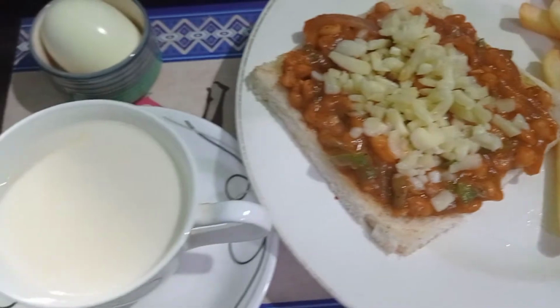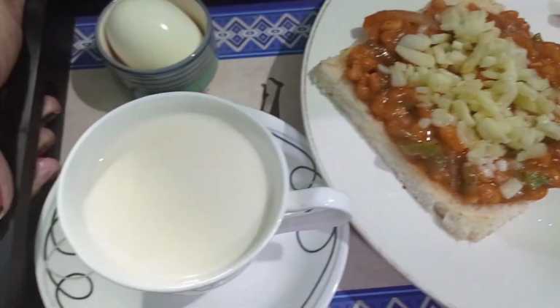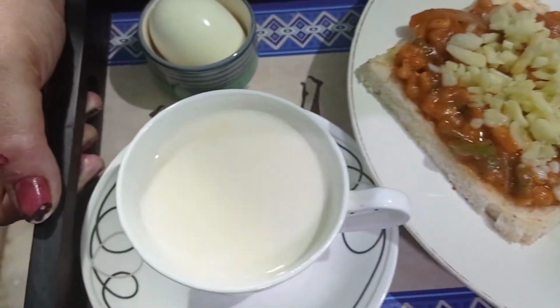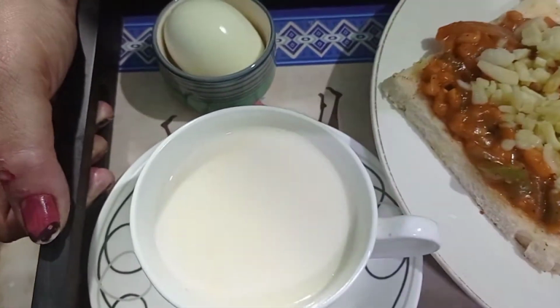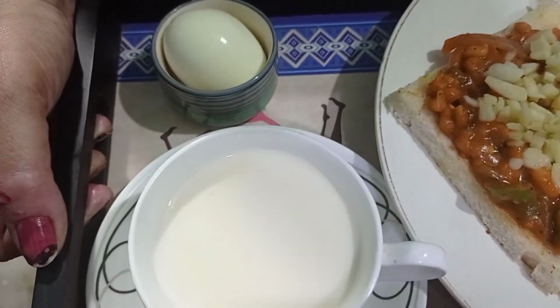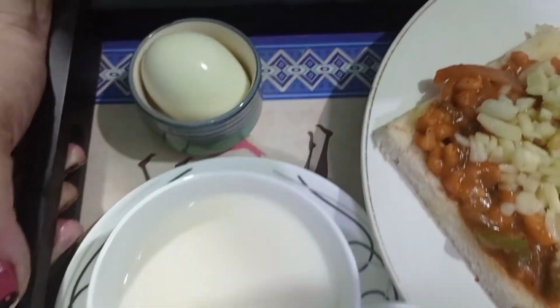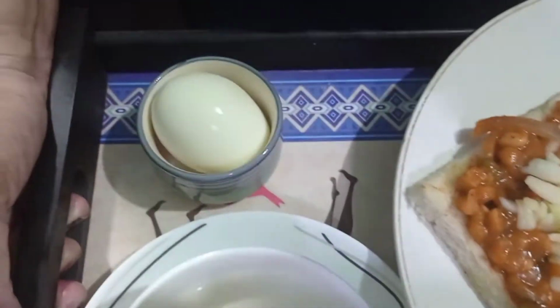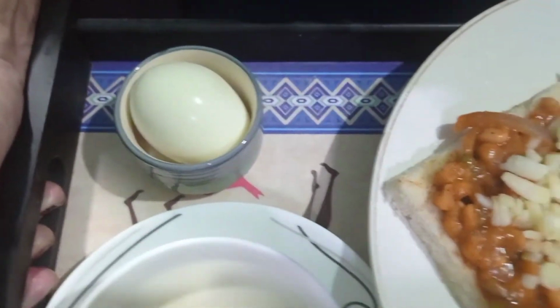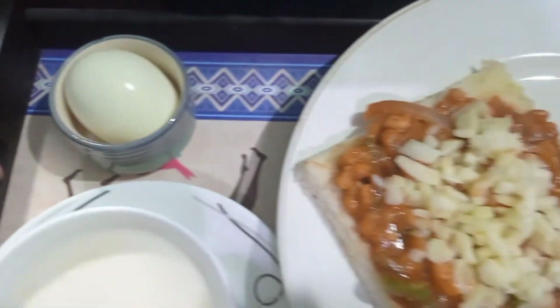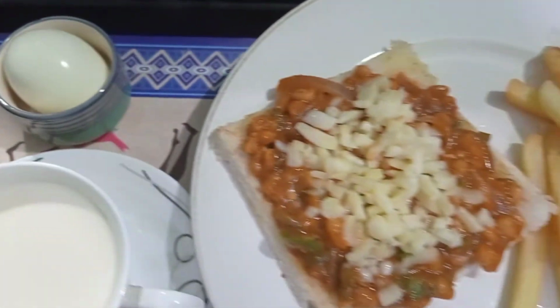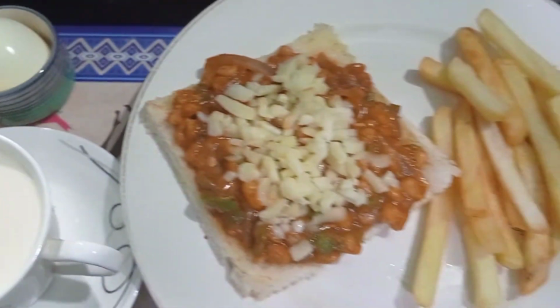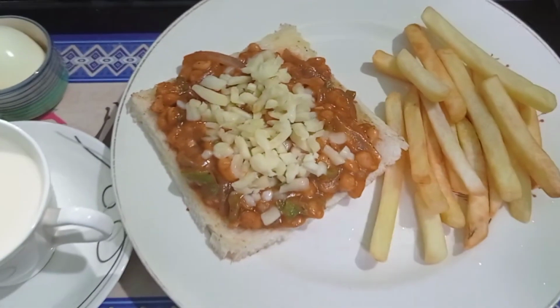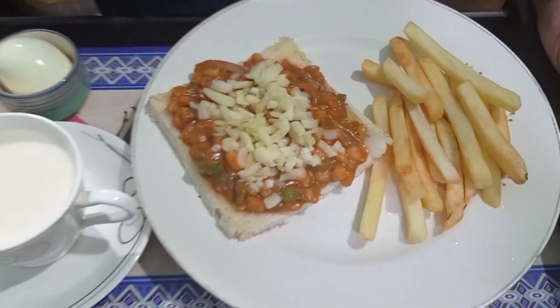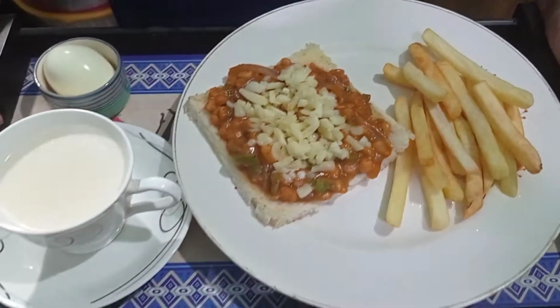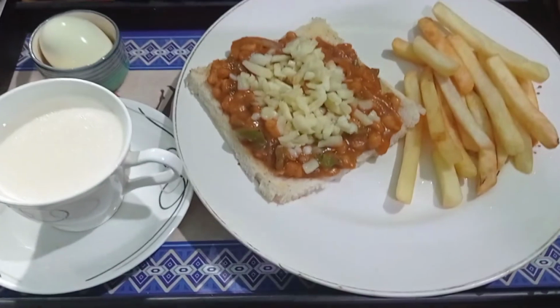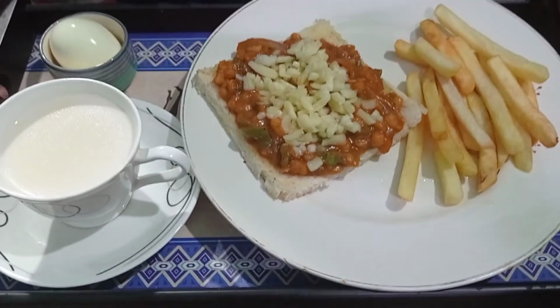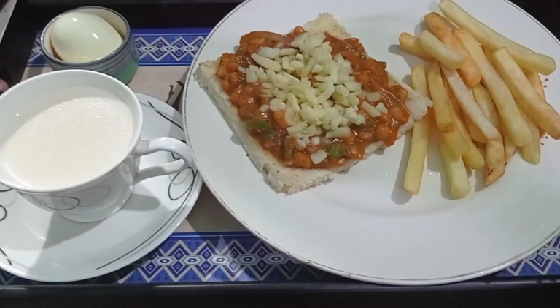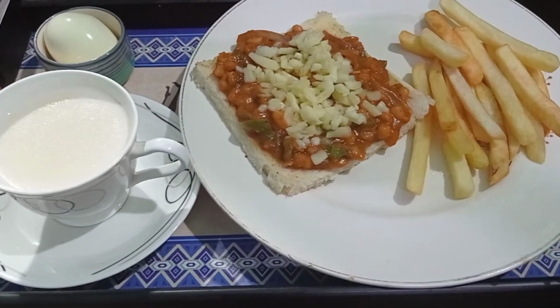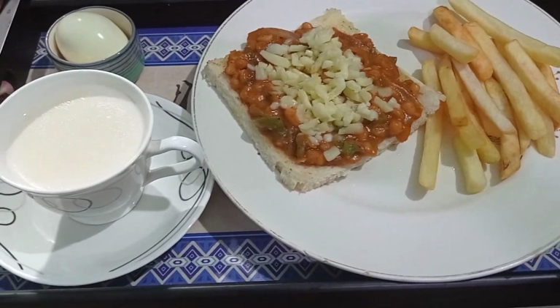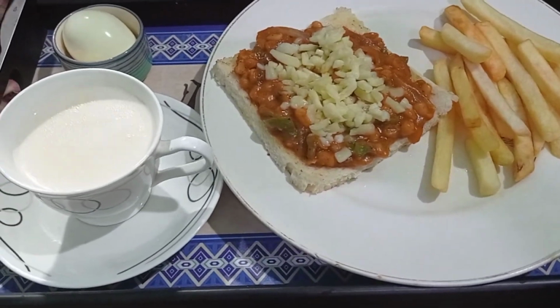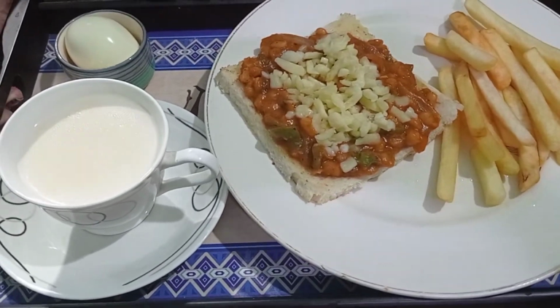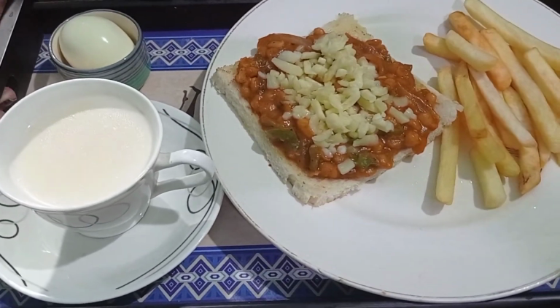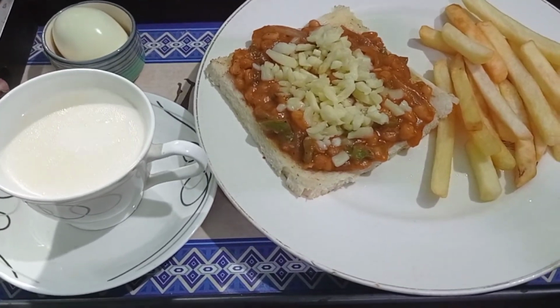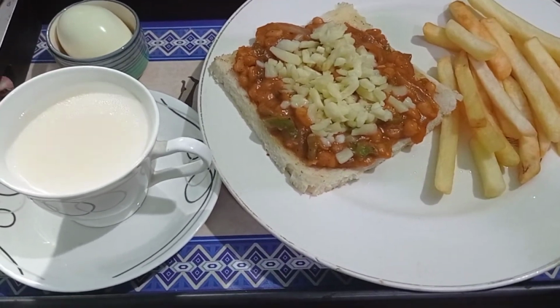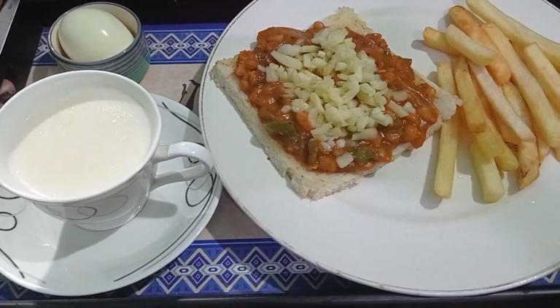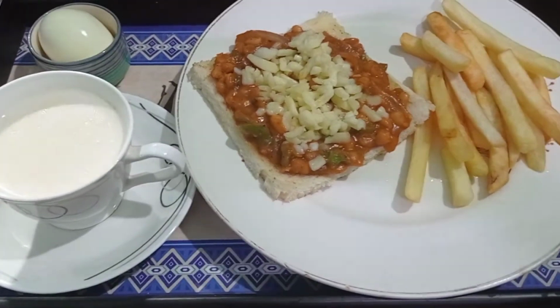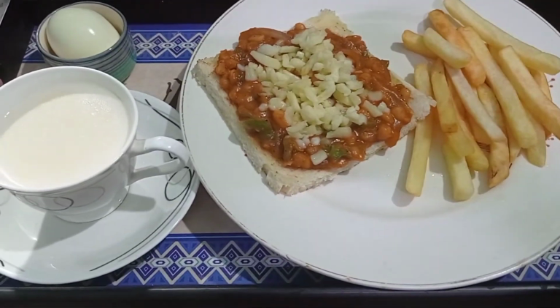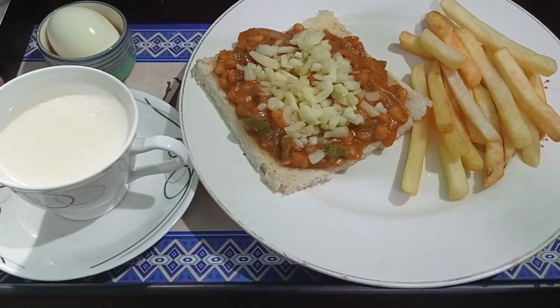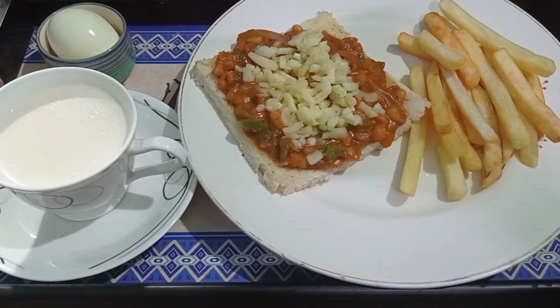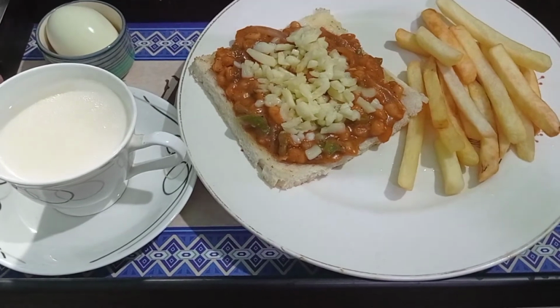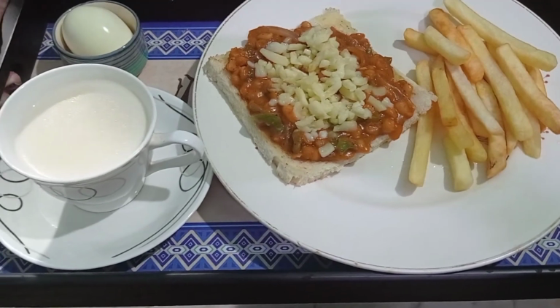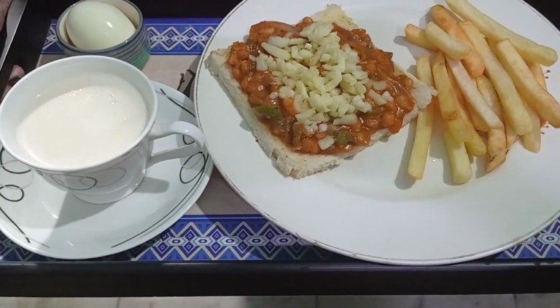So our very delicious and very yummy beans on toast is ready. I'm serving it with a hot cup of milk, one boiled egg, and some french fries and cheese slice — a complete meal which can be enjoyed as an early dinner or like I said a breakfast meal also.